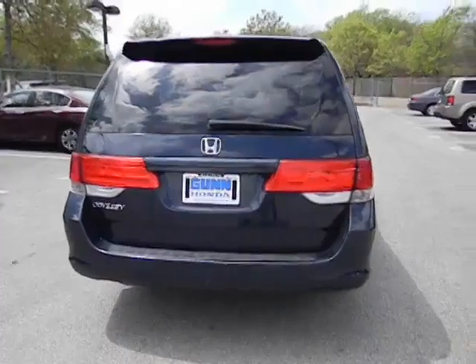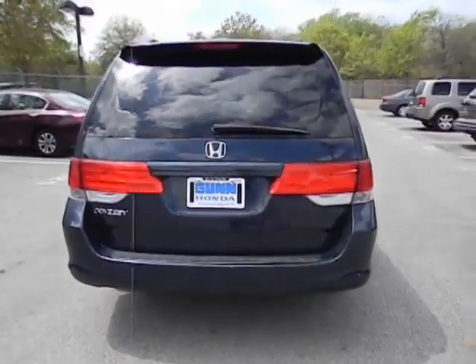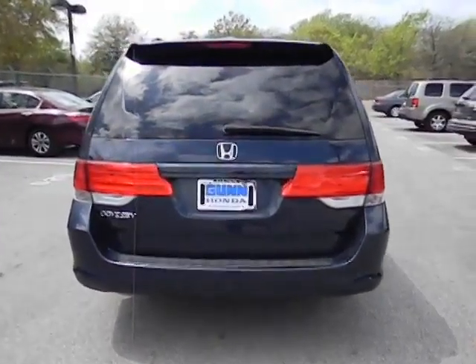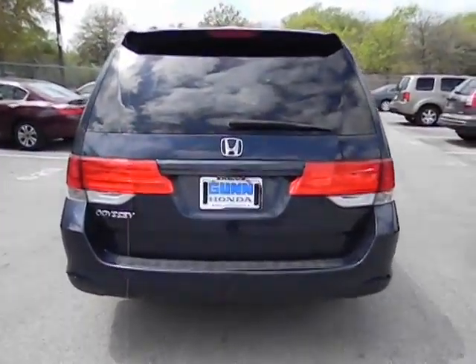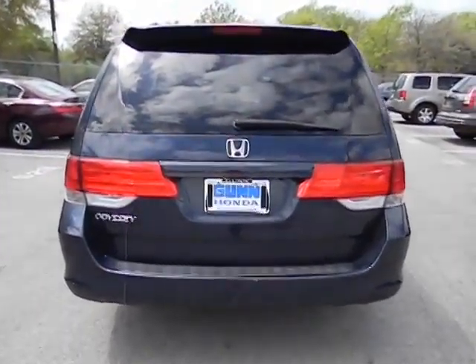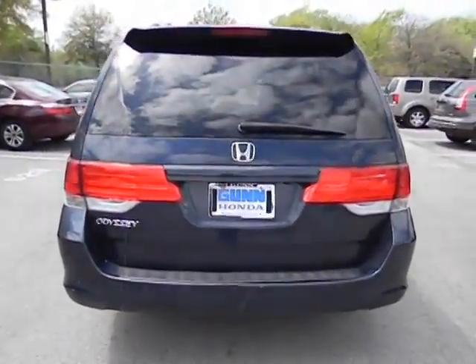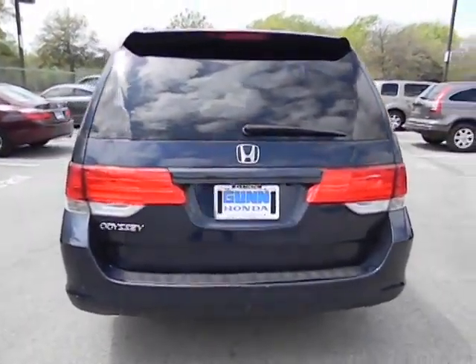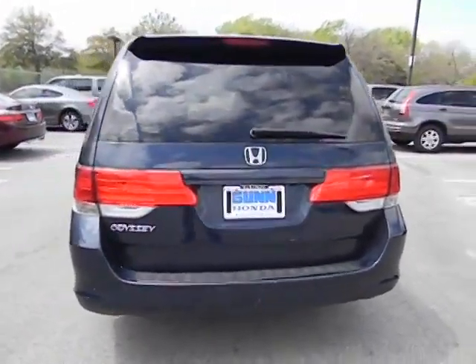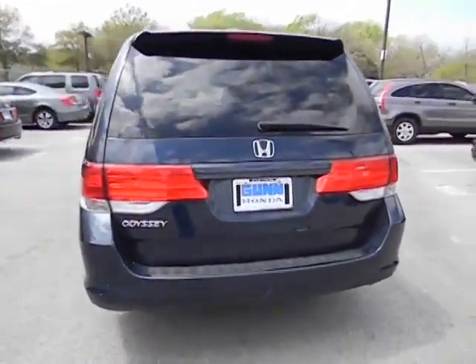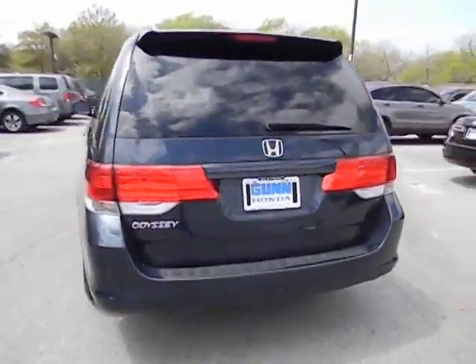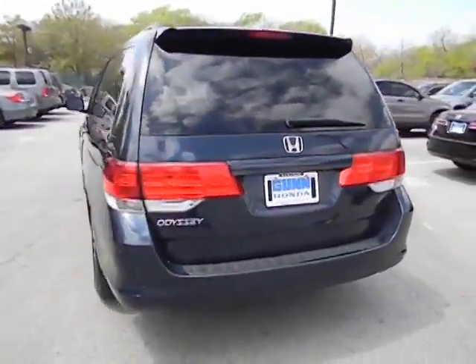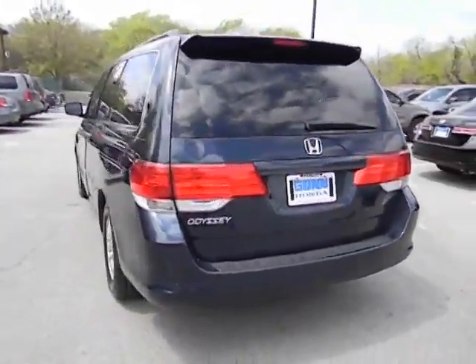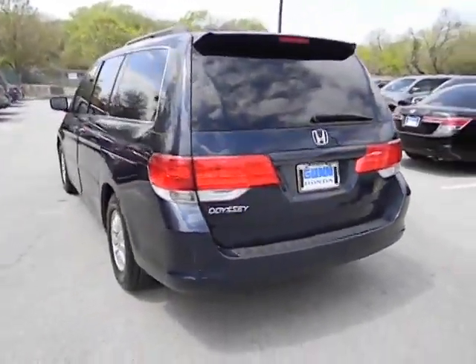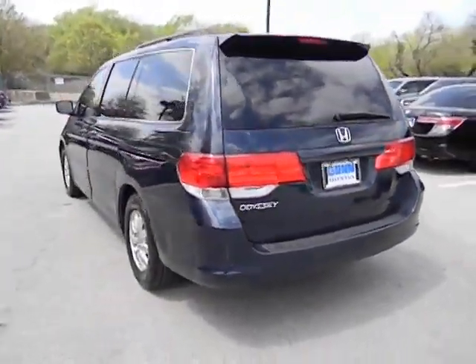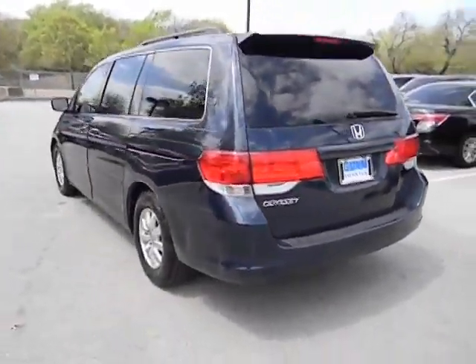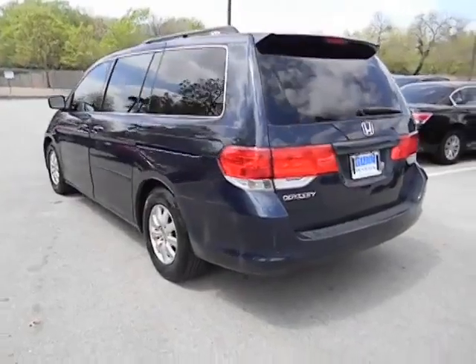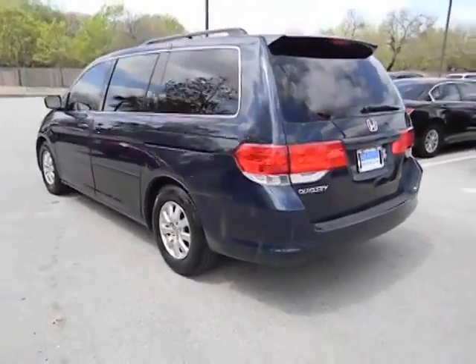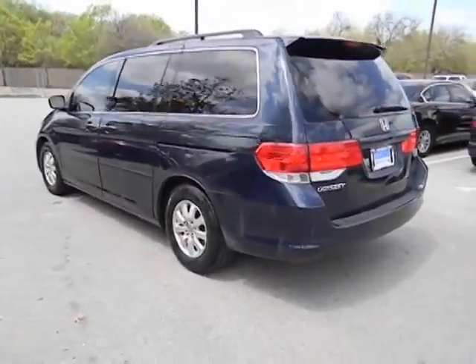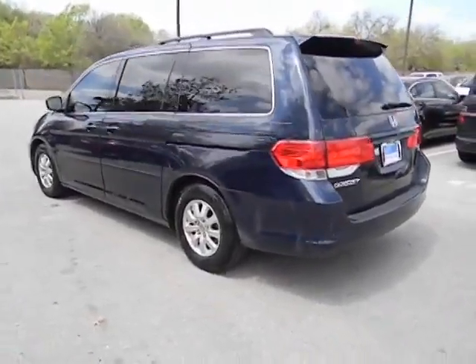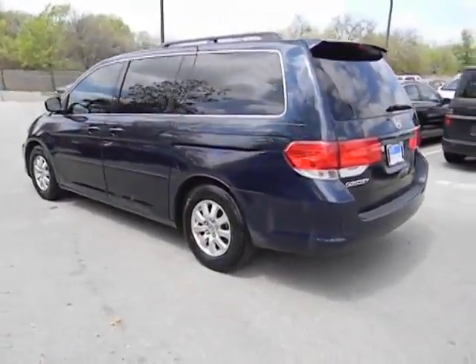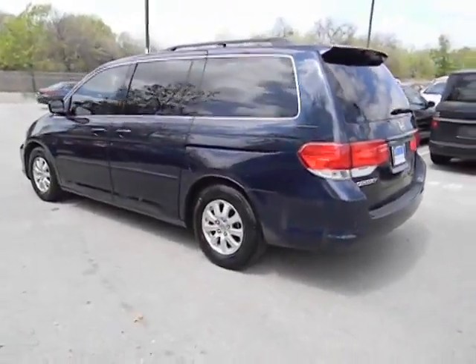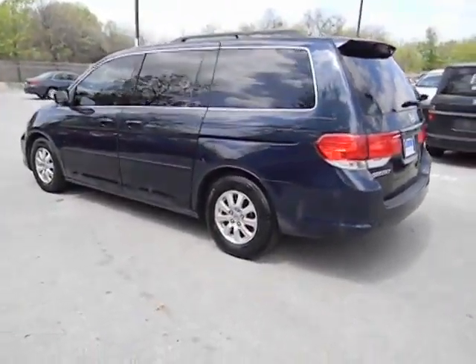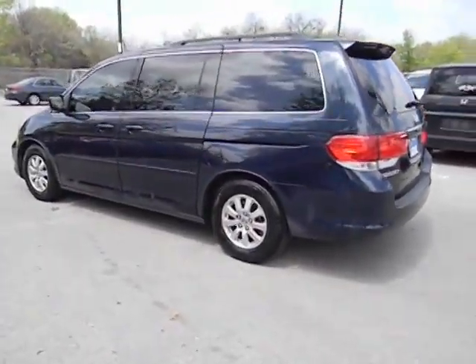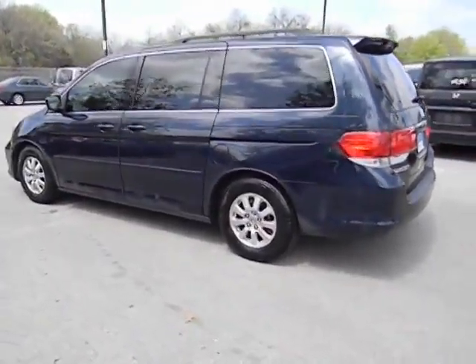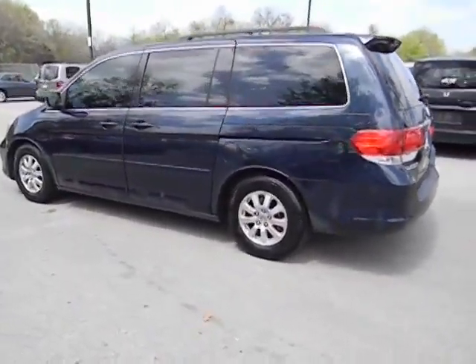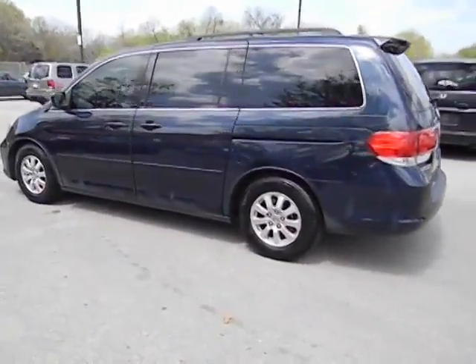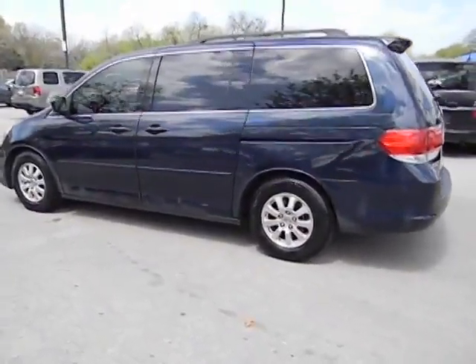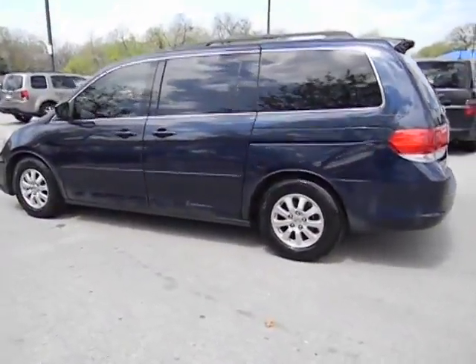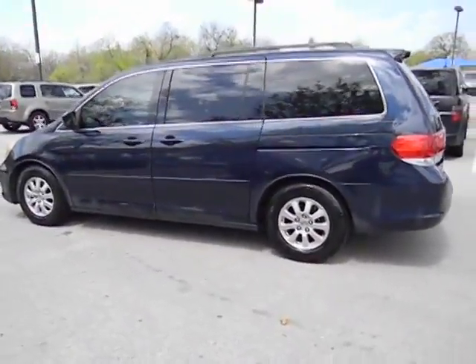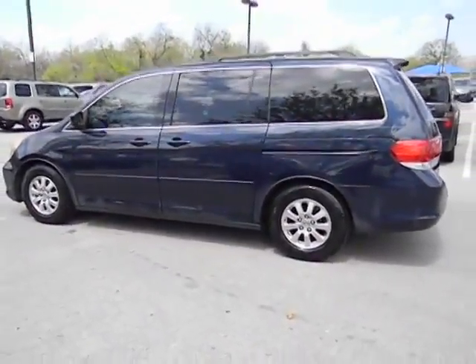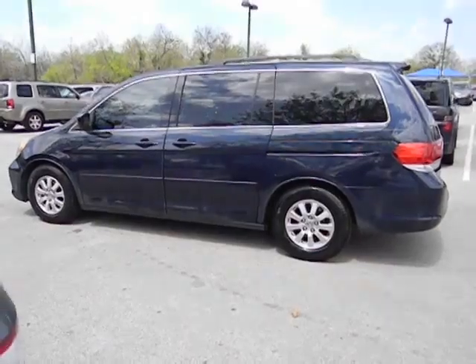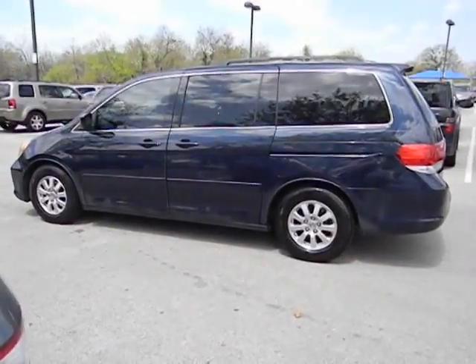Daytime running light, leather seats, tachometer, heated passenger seat, privacy glass, remote window operation, power heated outside mirrors.